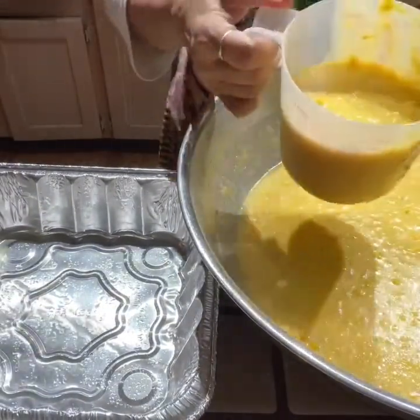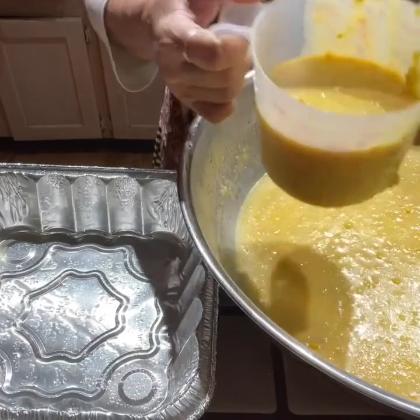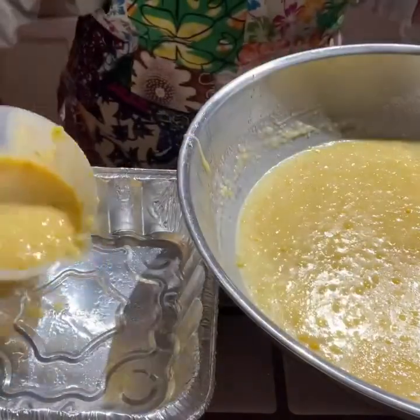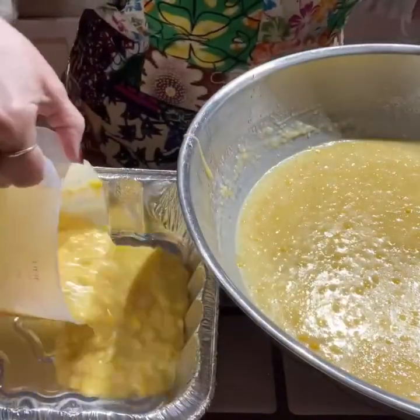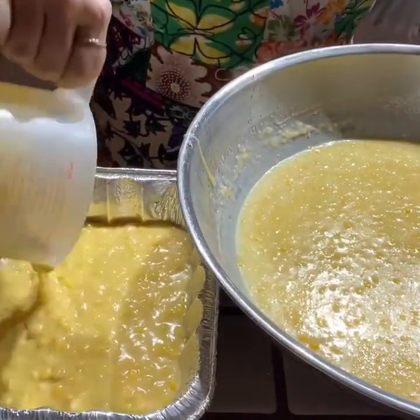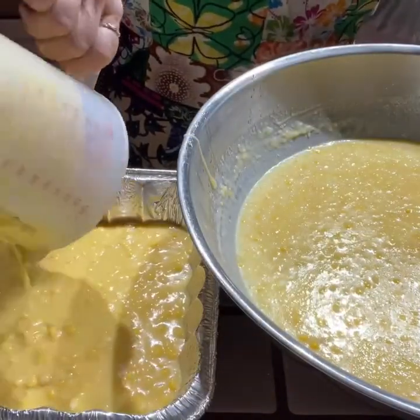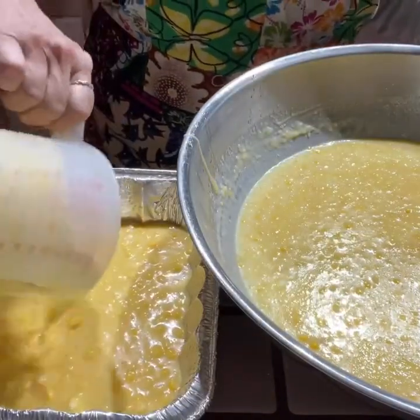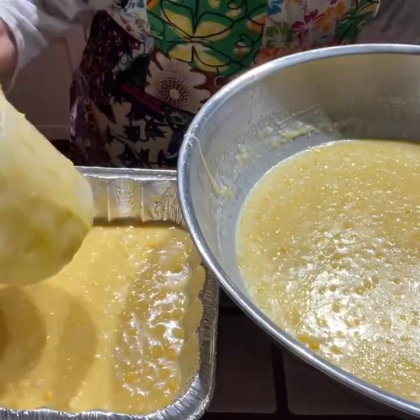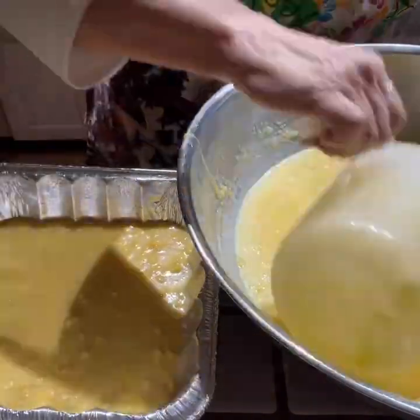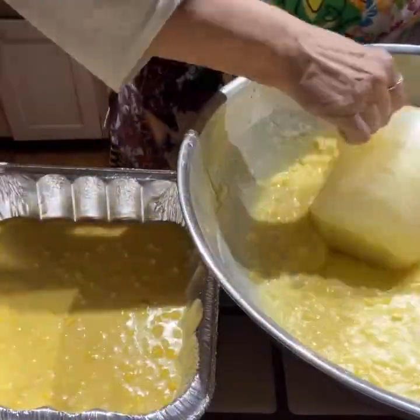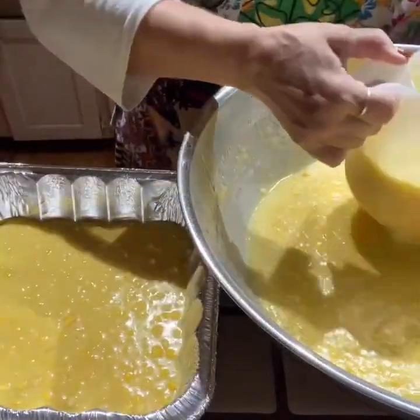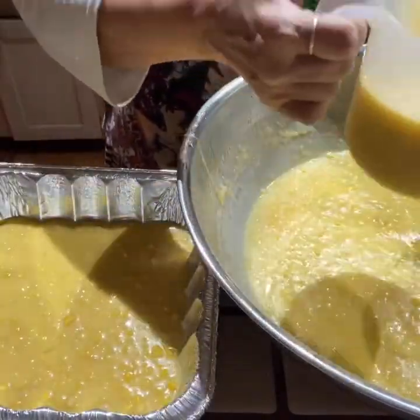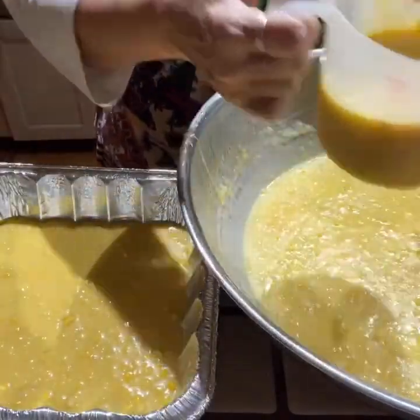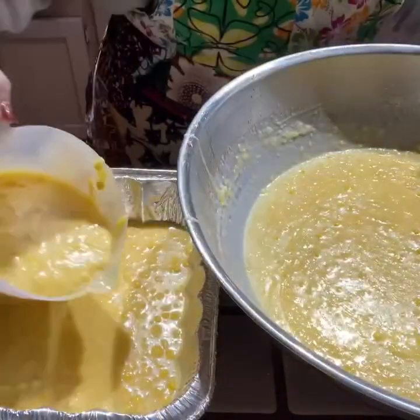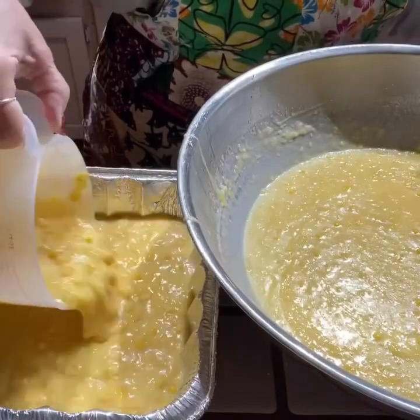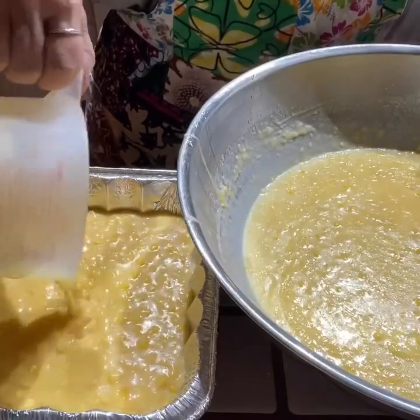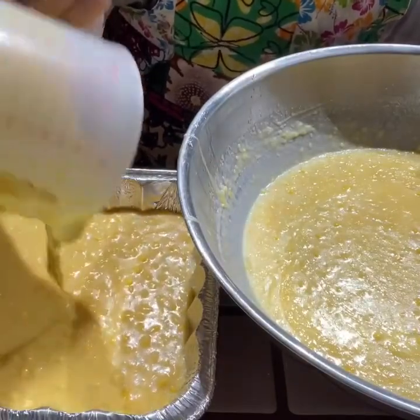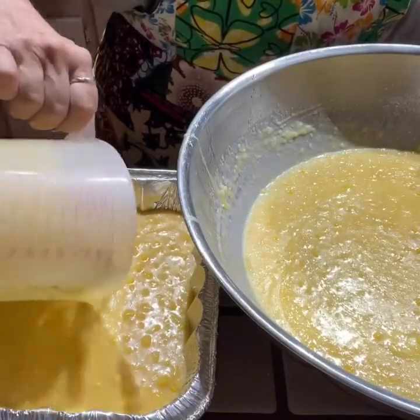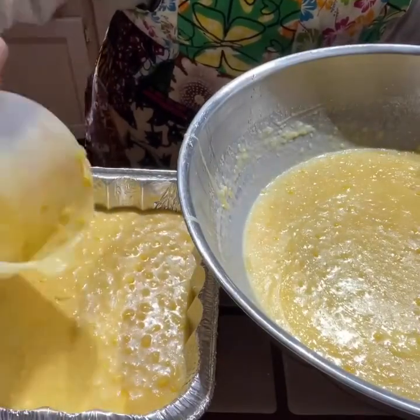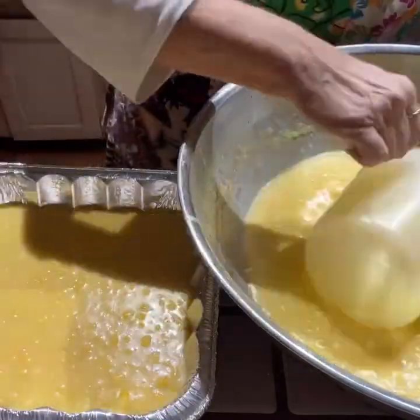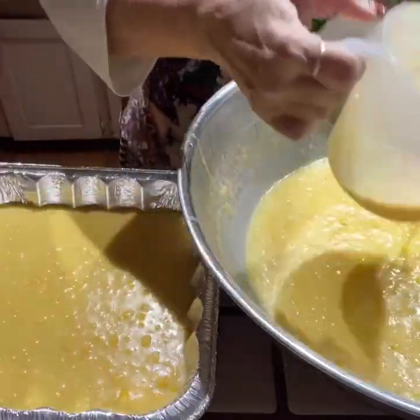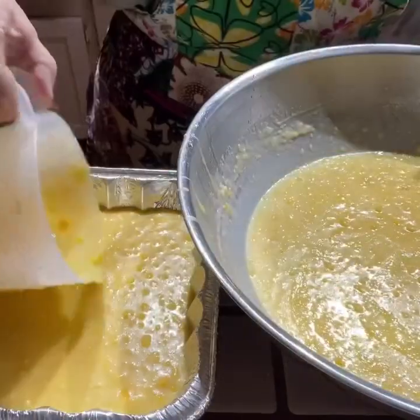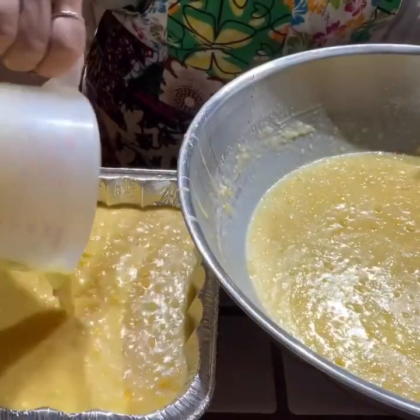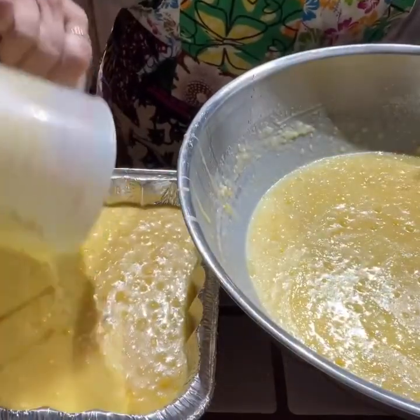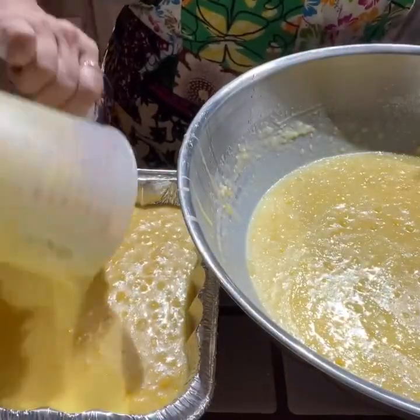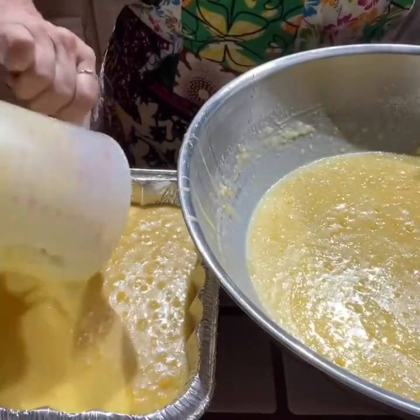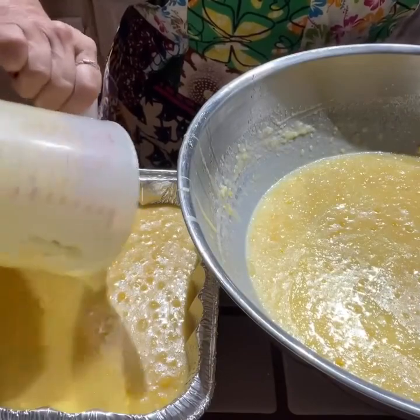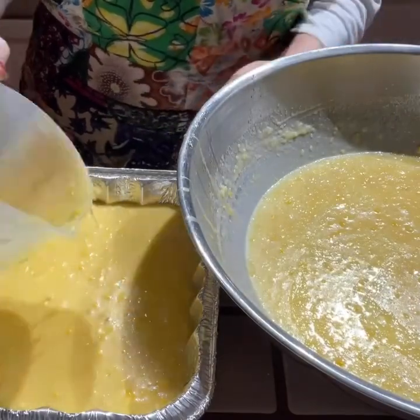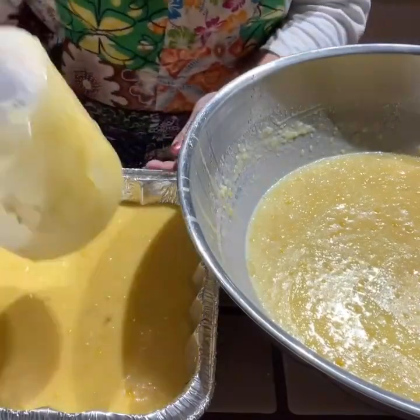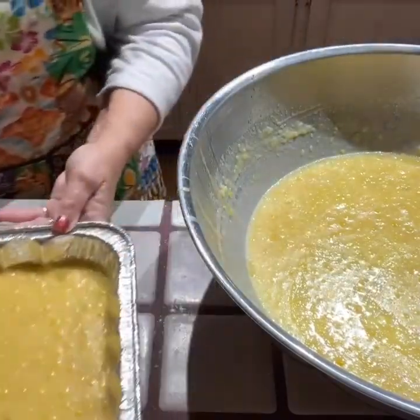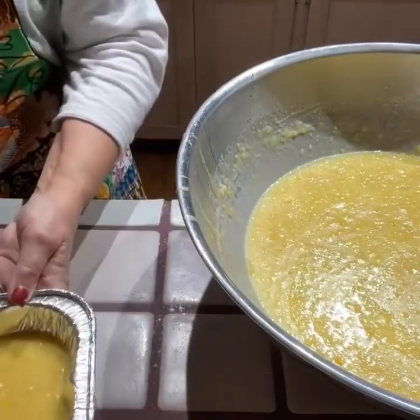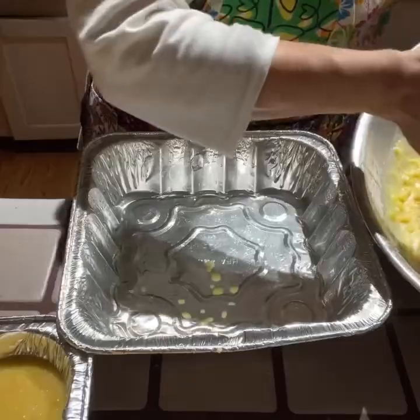Depending on how your oven heats, it may take a little bit longer than an hour, or it may take a little less than an hour. But most of the time, it's at least an hour to get everything set.